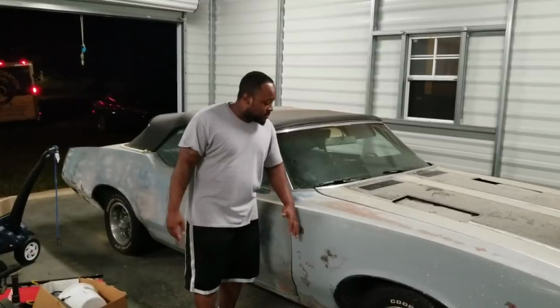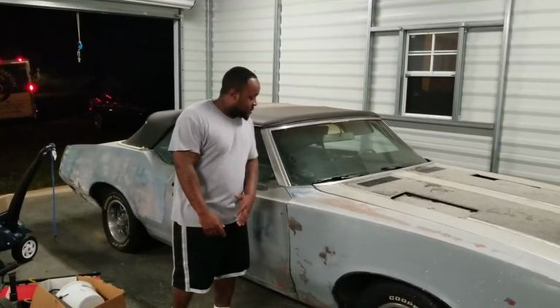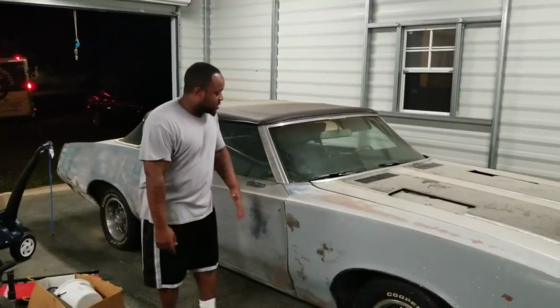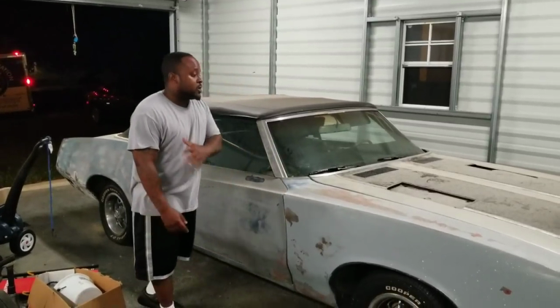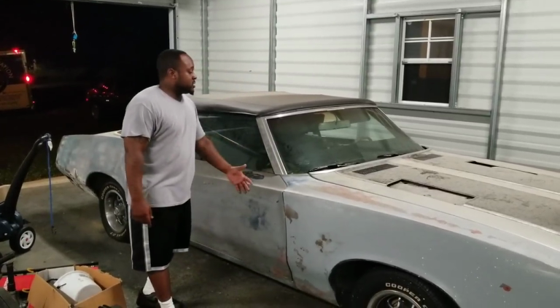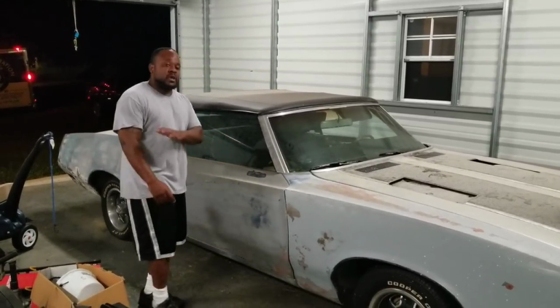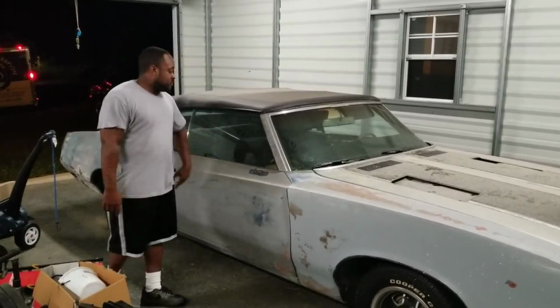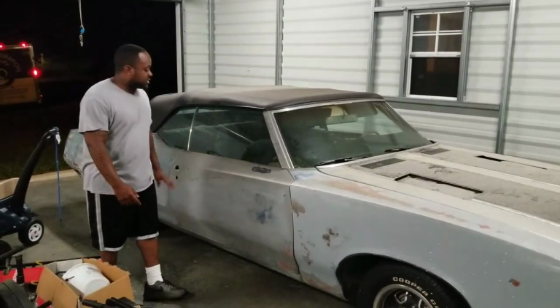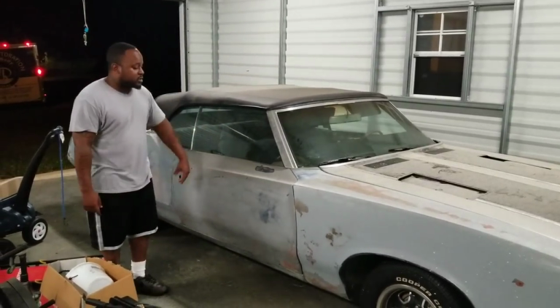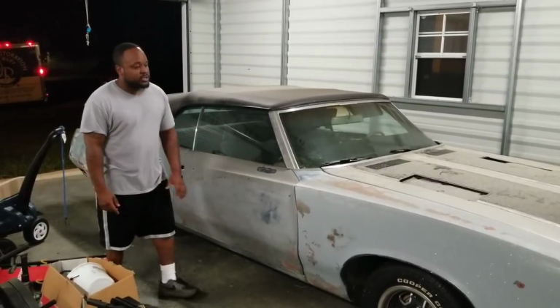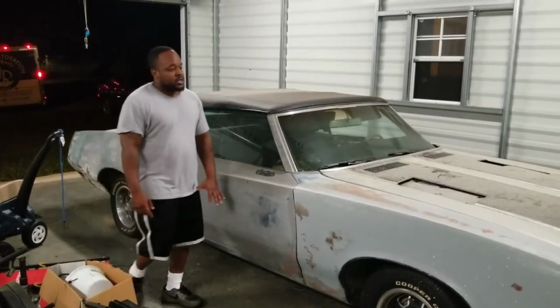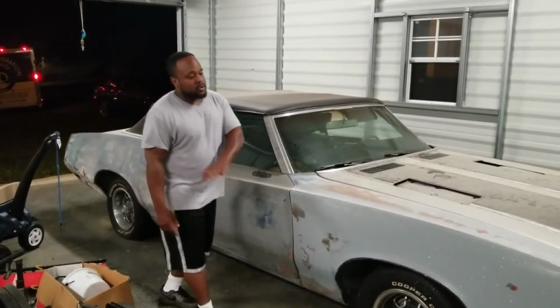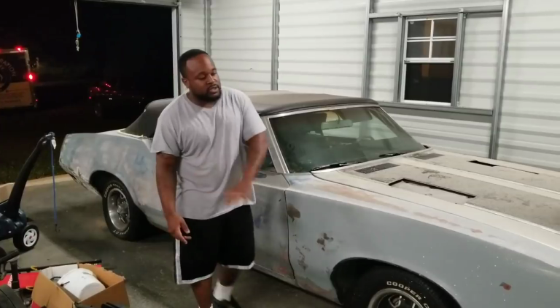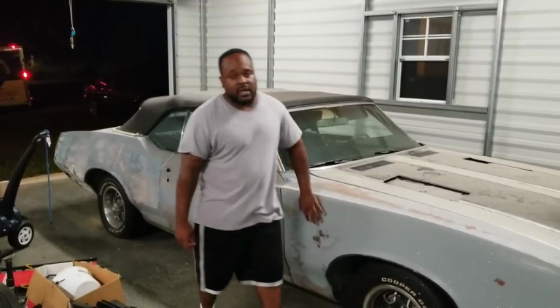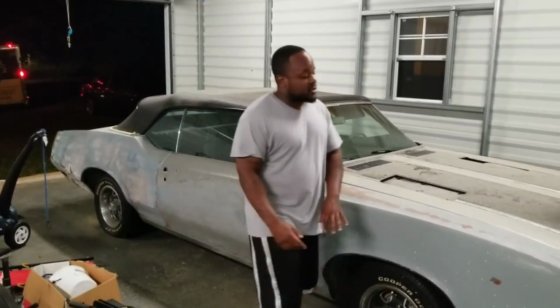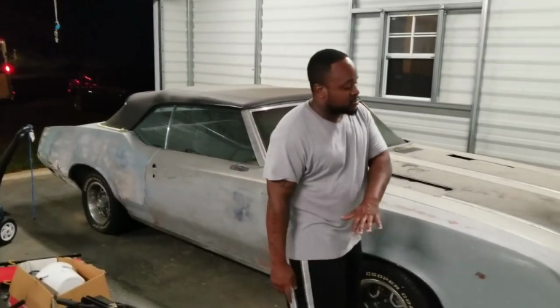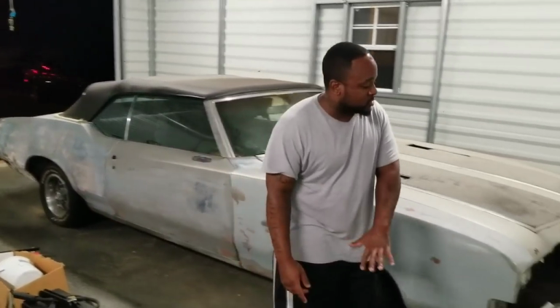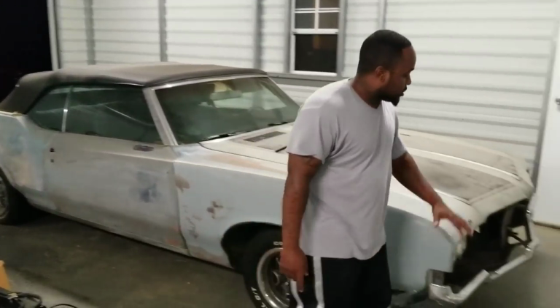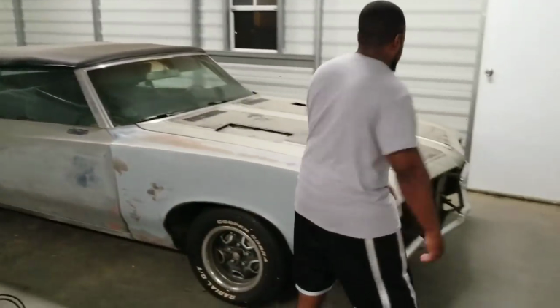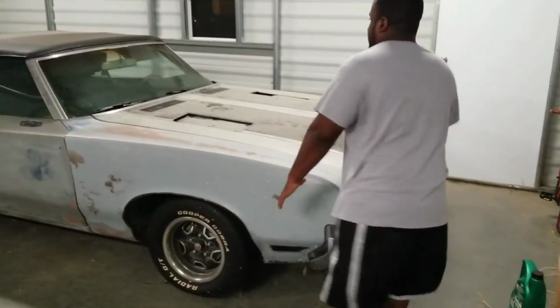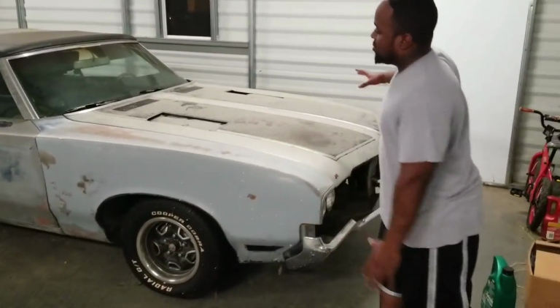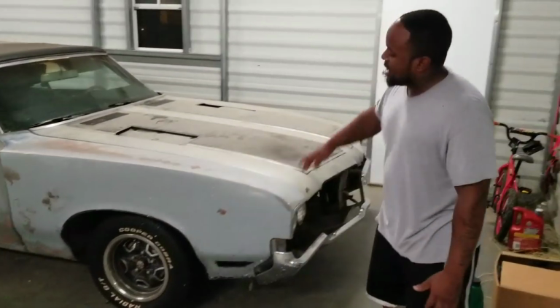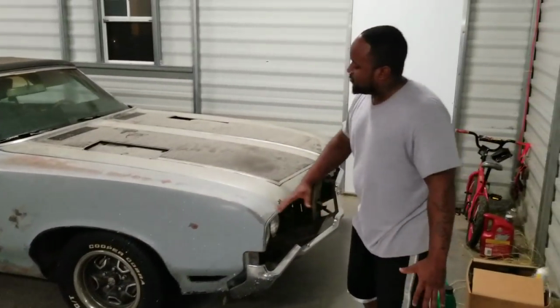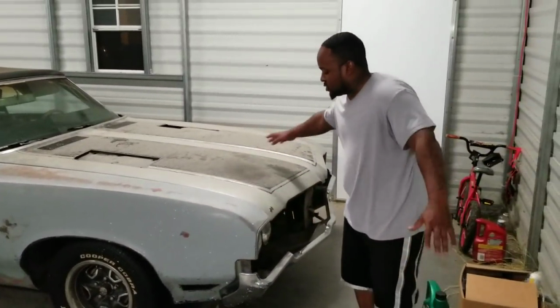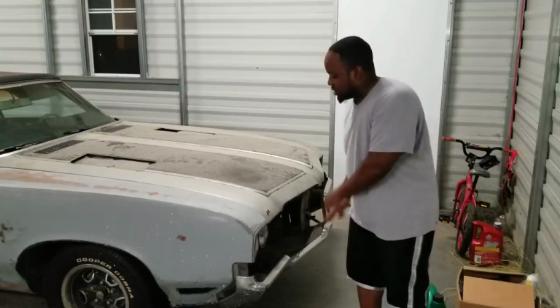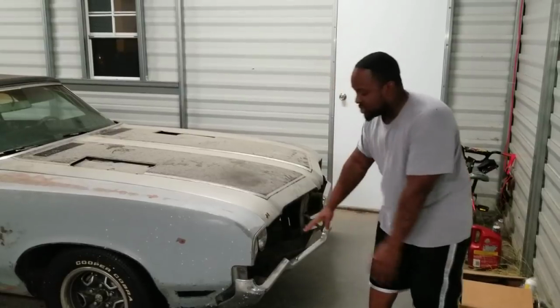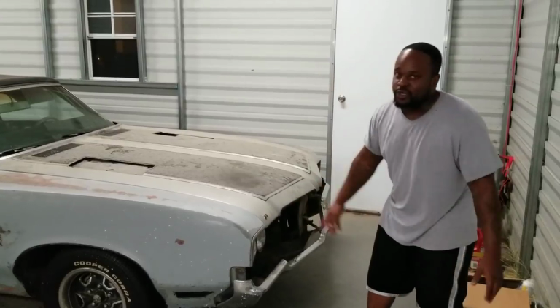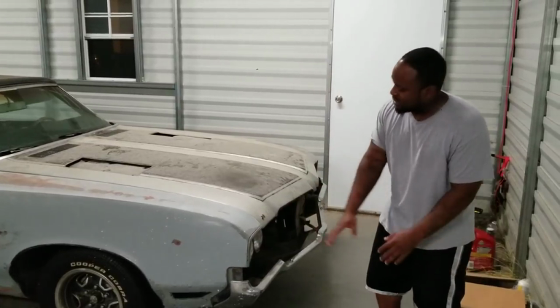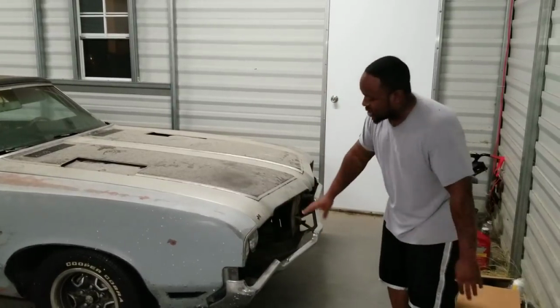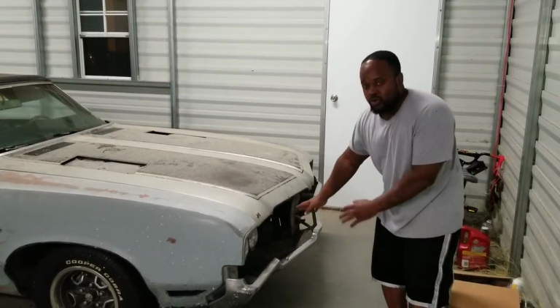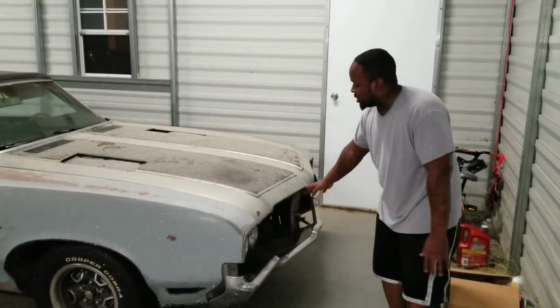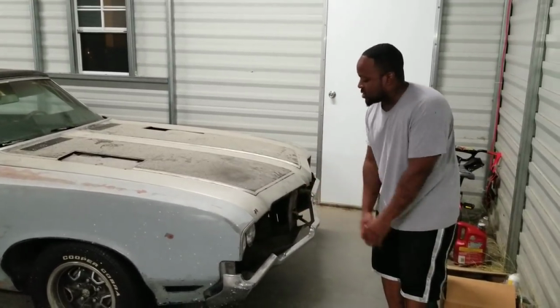But yeah, he going to do a full makeover. Basically, what he going to do is take it back down to nakedness, bring it back, give it the 442 hood. You see the grill — she needs a whole new grill for the makeover.